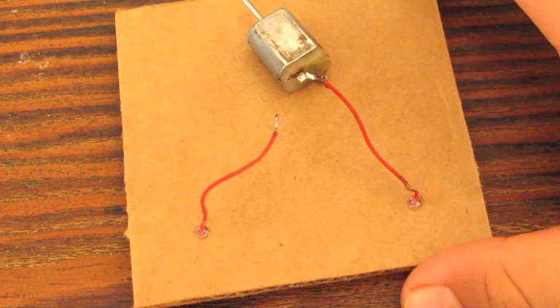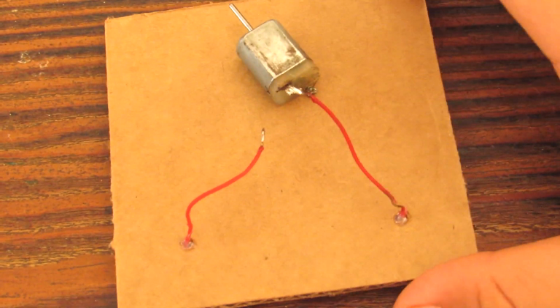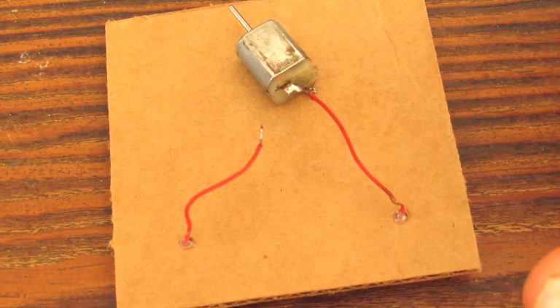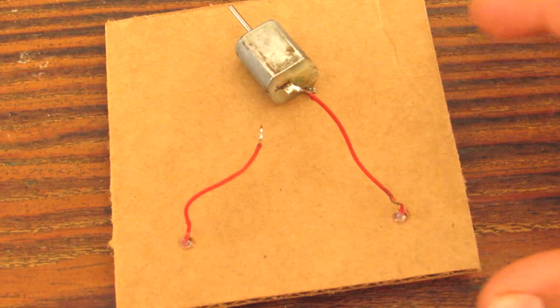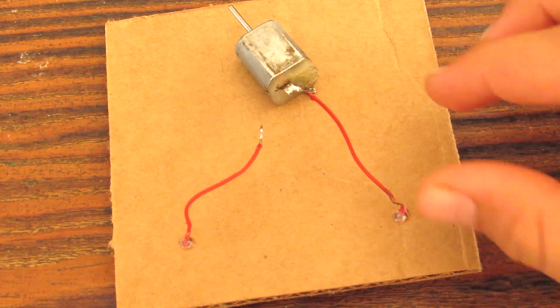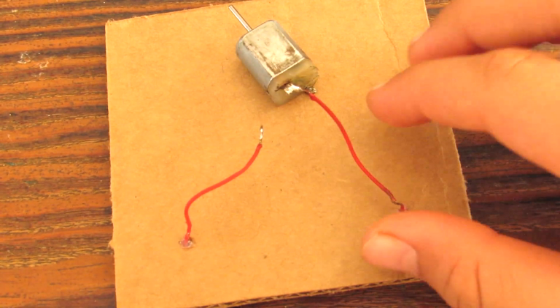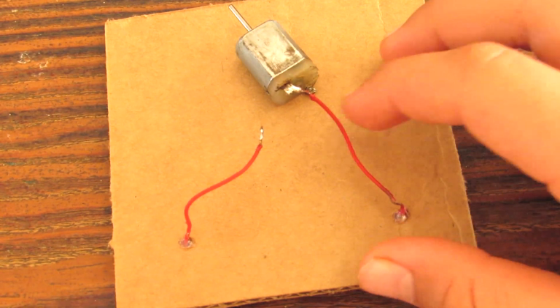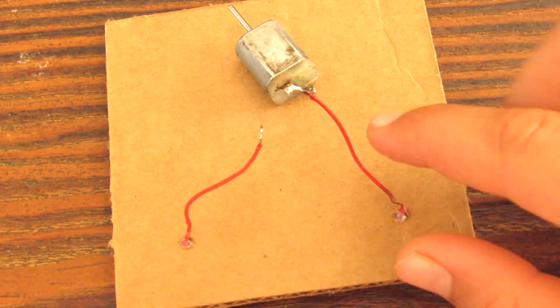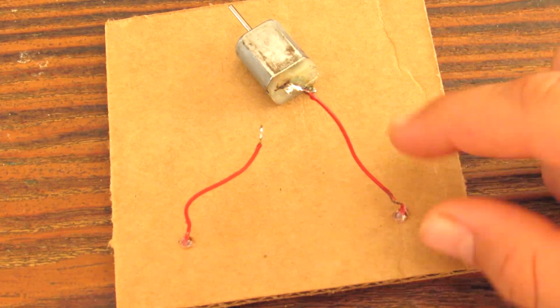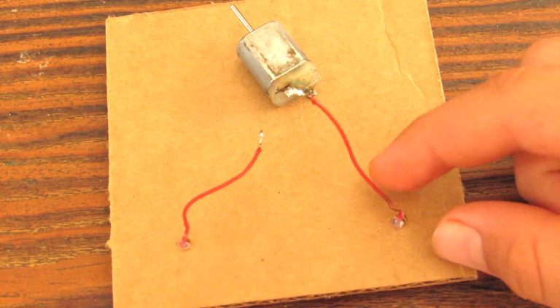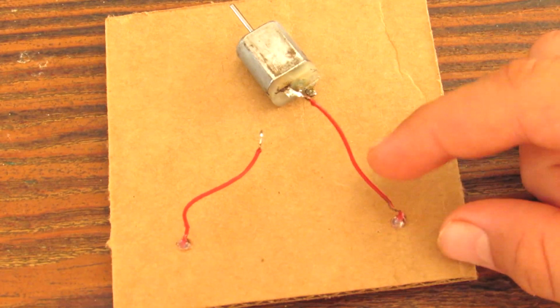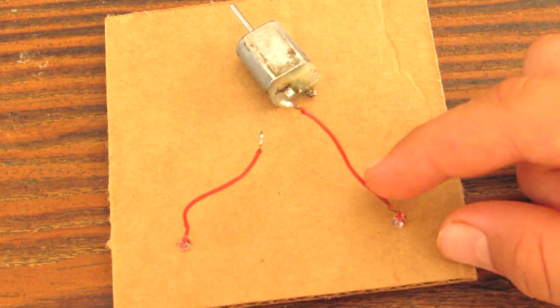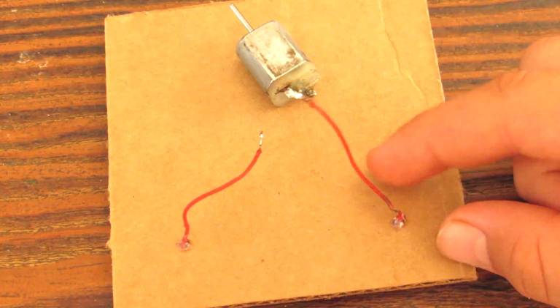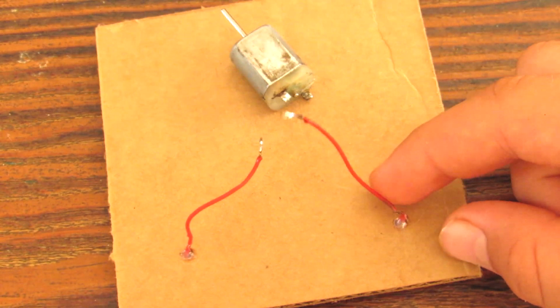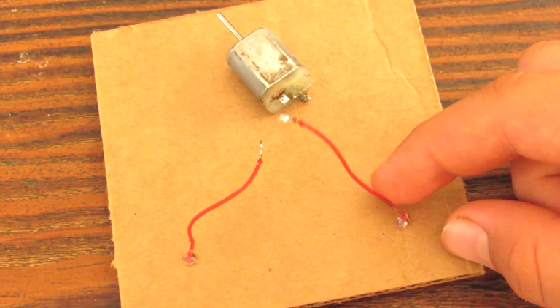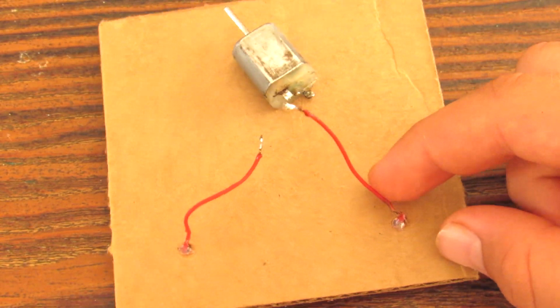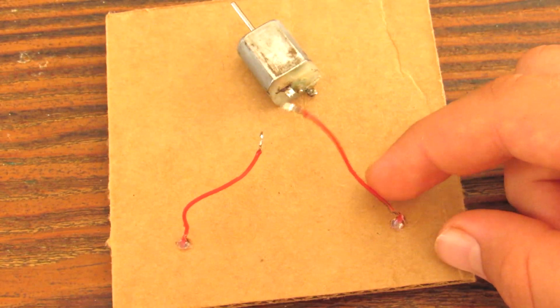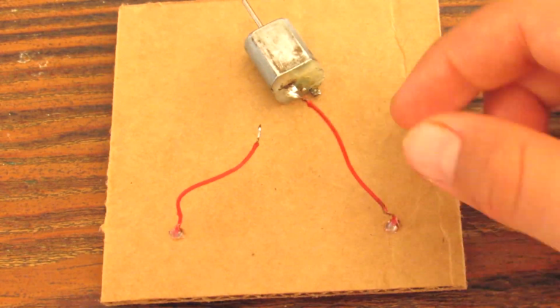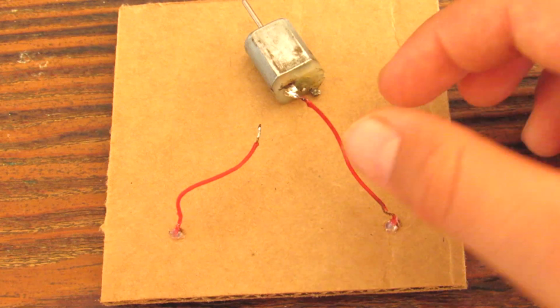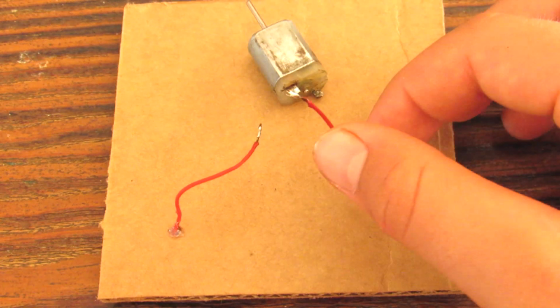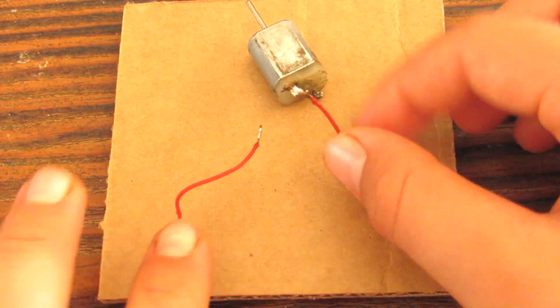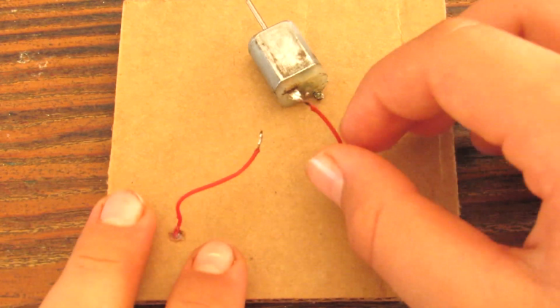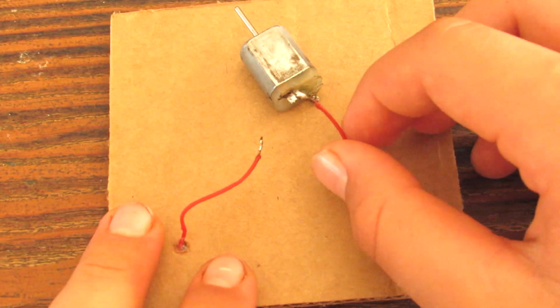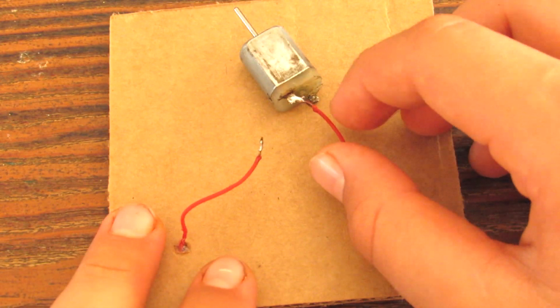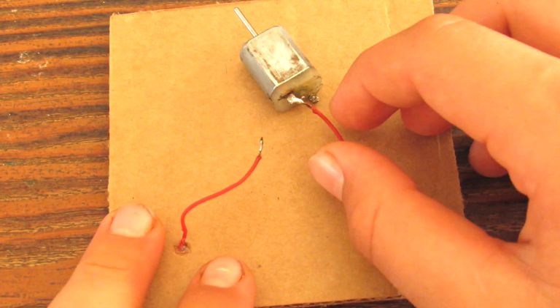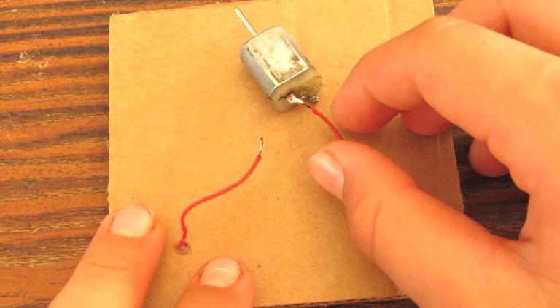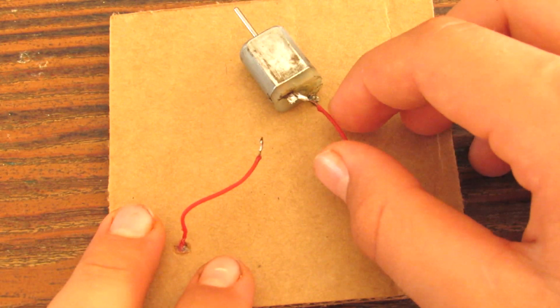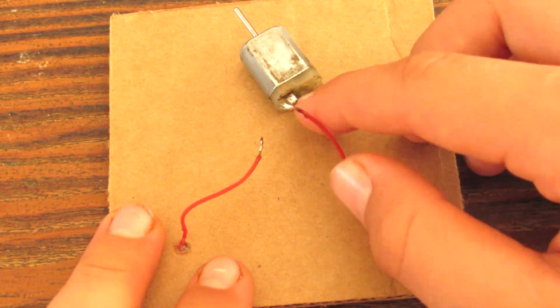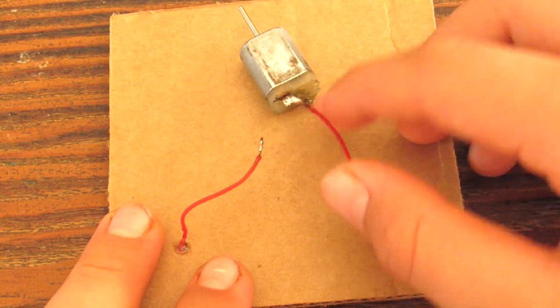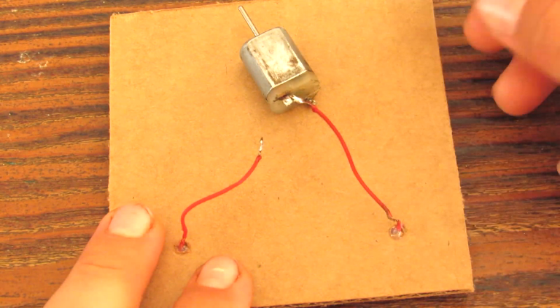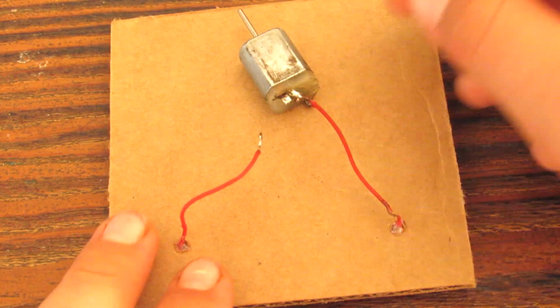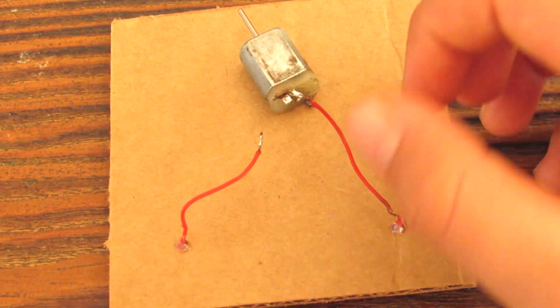Now, the bottom of our solar panel — we'll be soldering the negative wire, this is the negative wire right here, to the positive end on the DC motor.